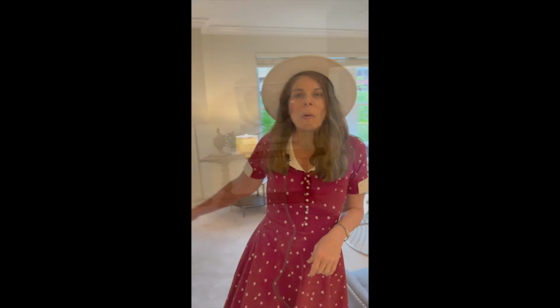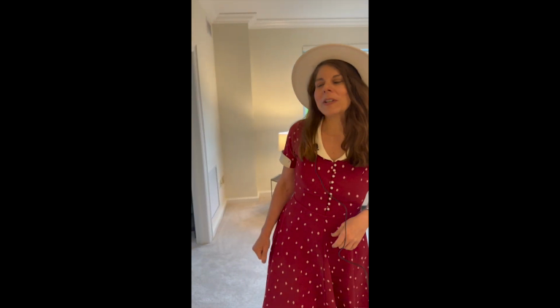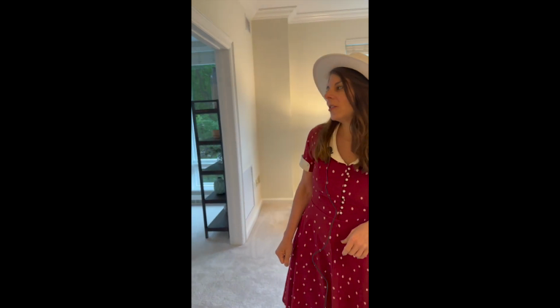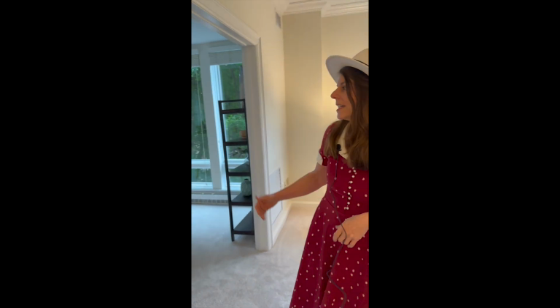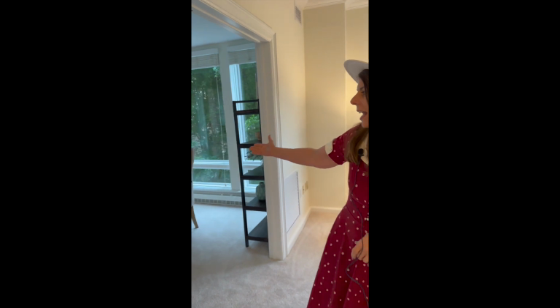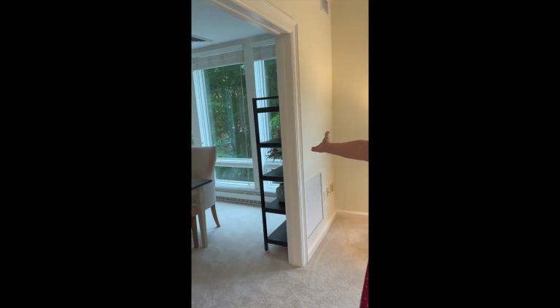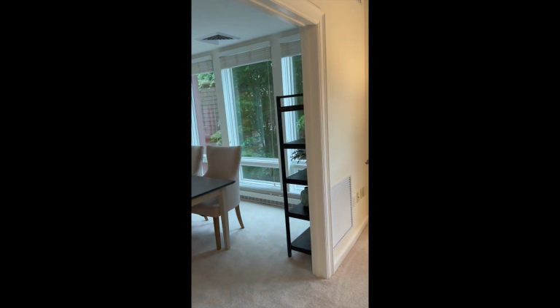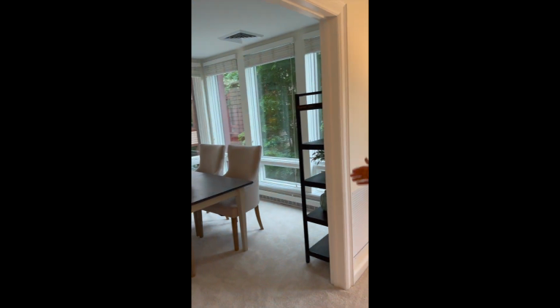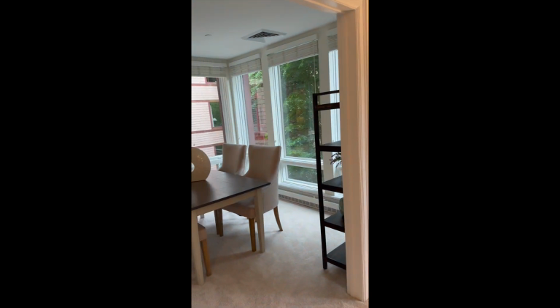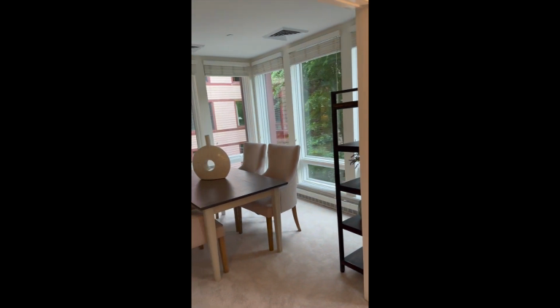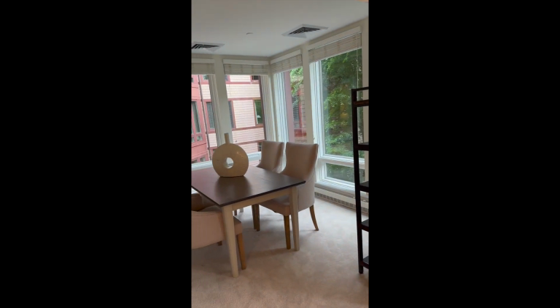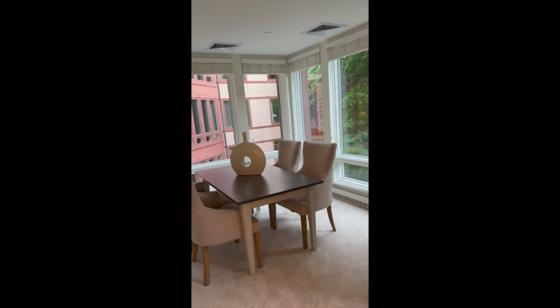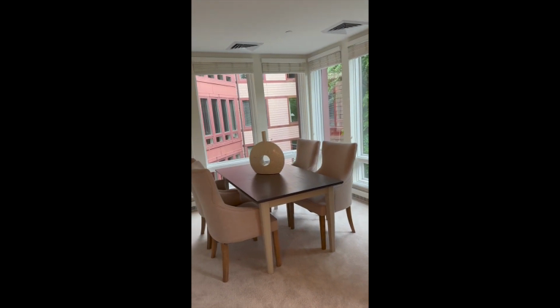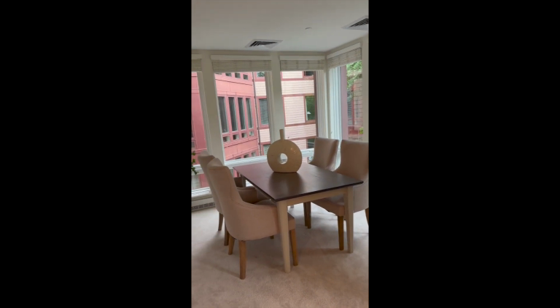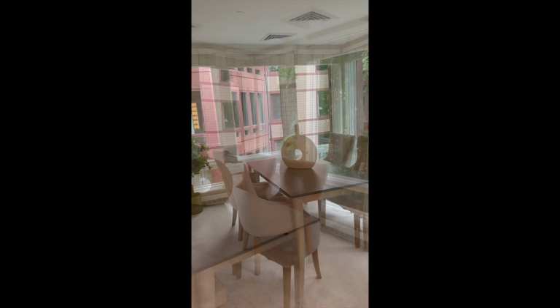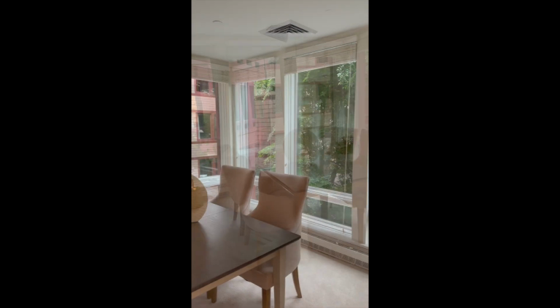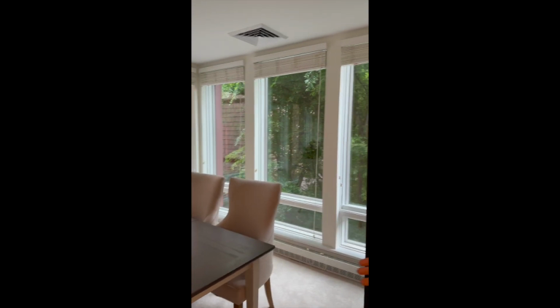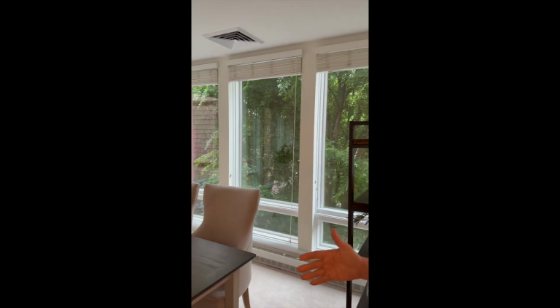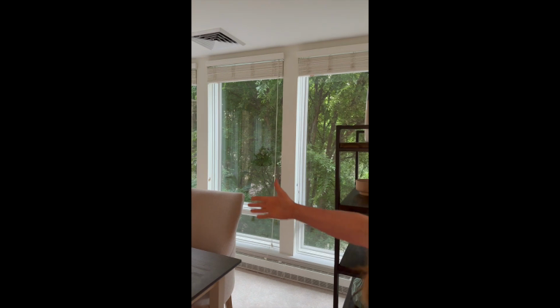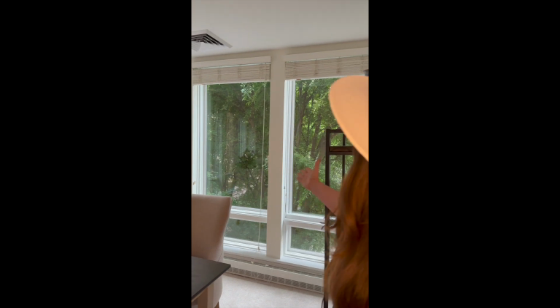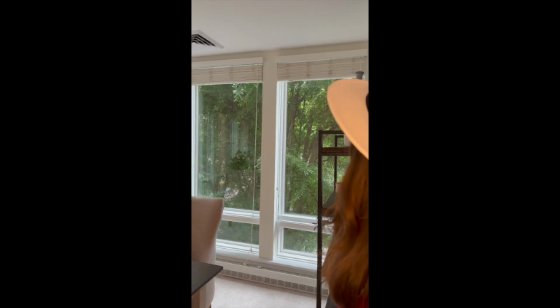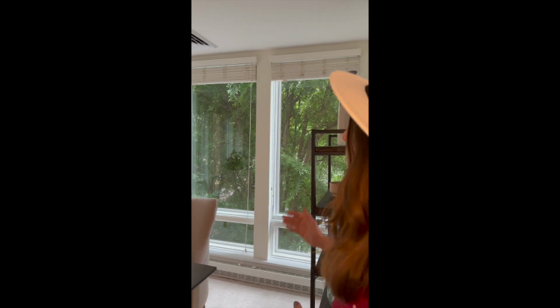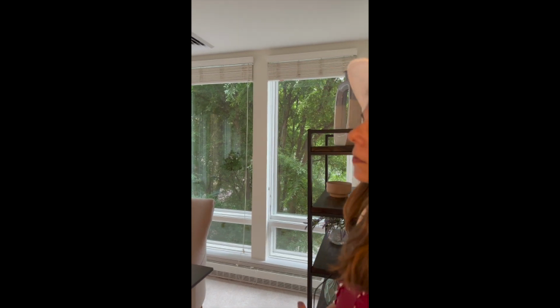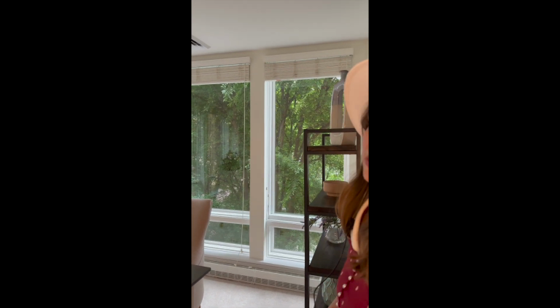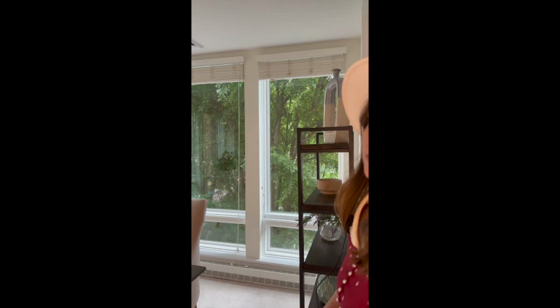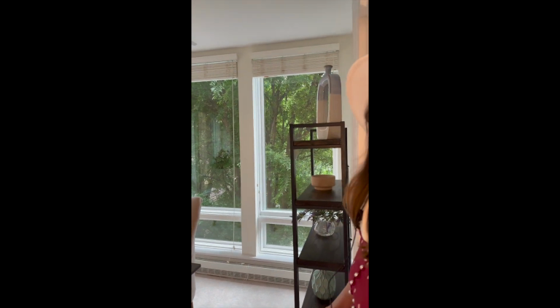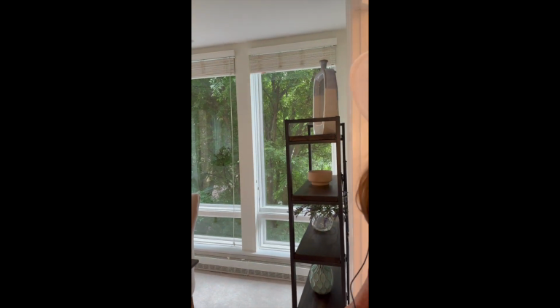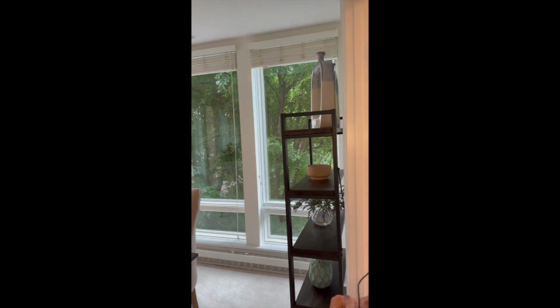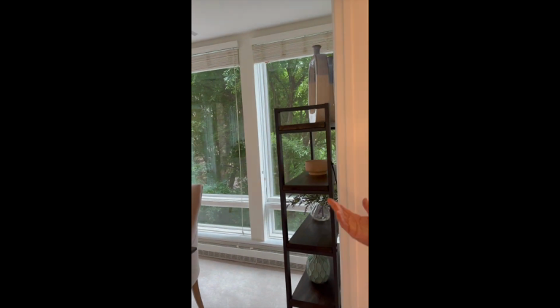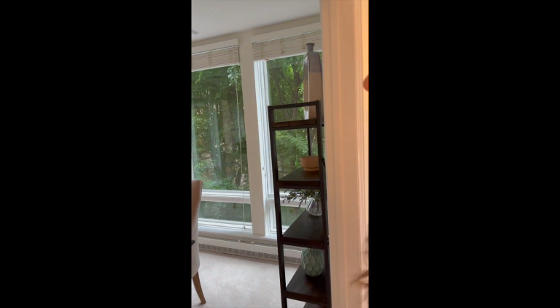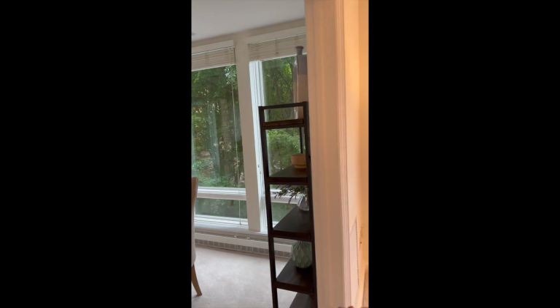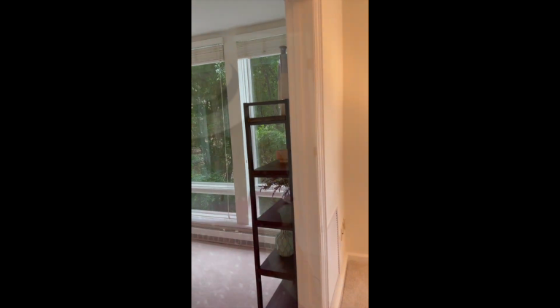We're going to take a look at the dining area. This unit comes with a big dining area, and once you're inside you have these beautiful tree views if you're having dinner with your friends or your family.